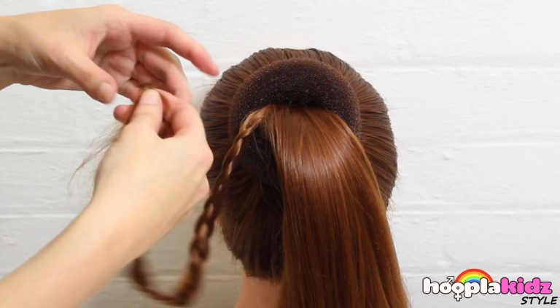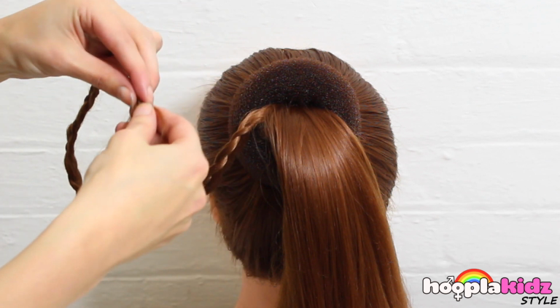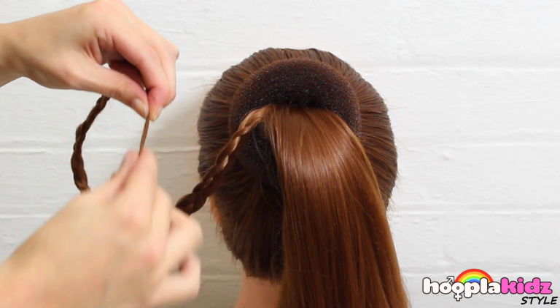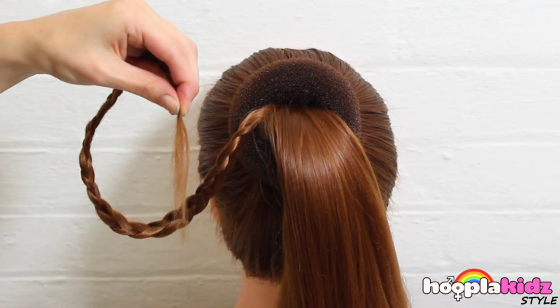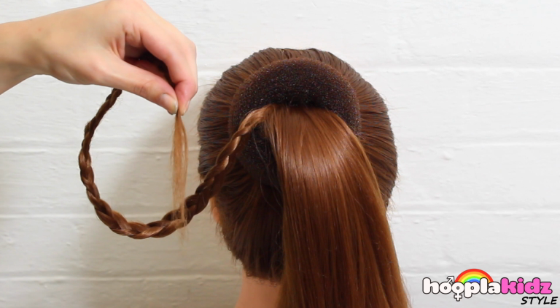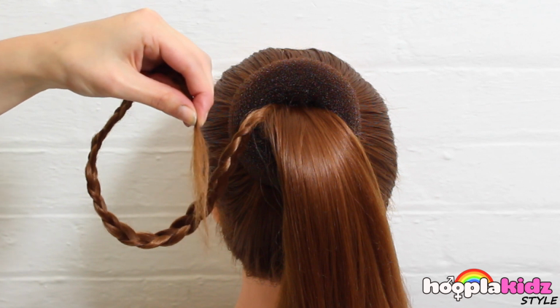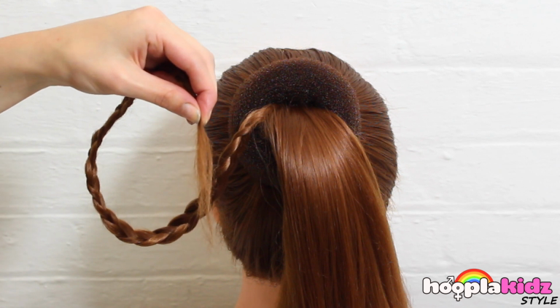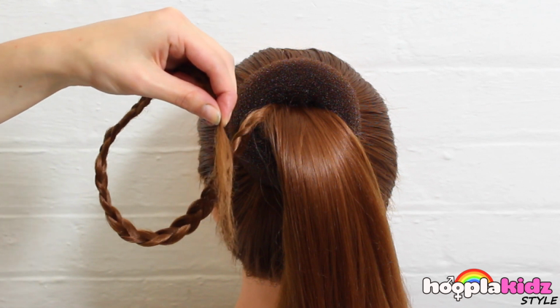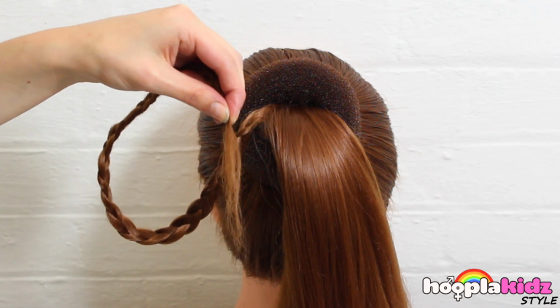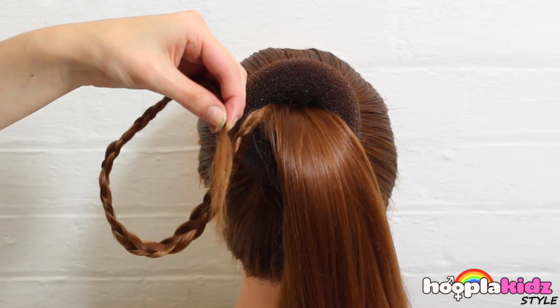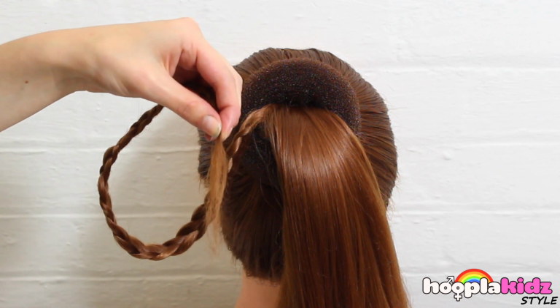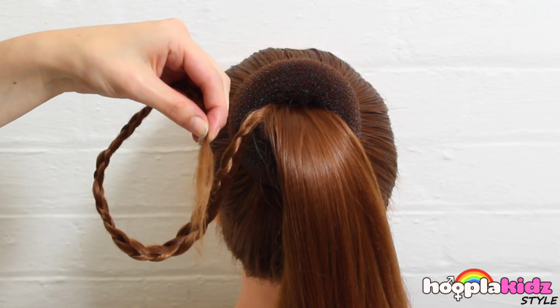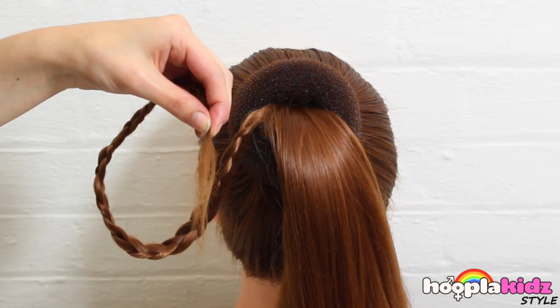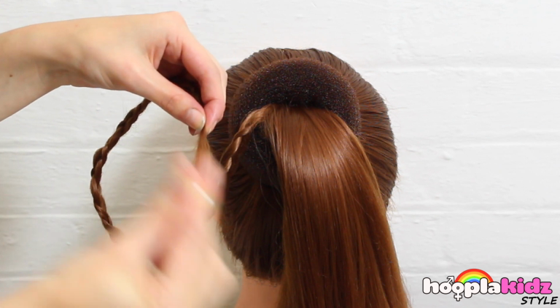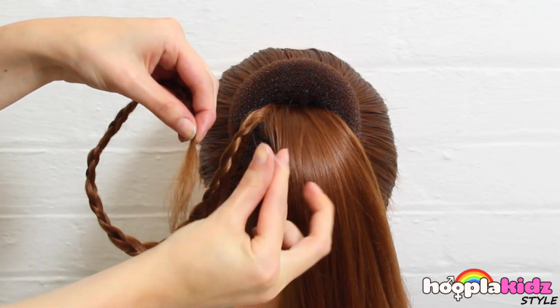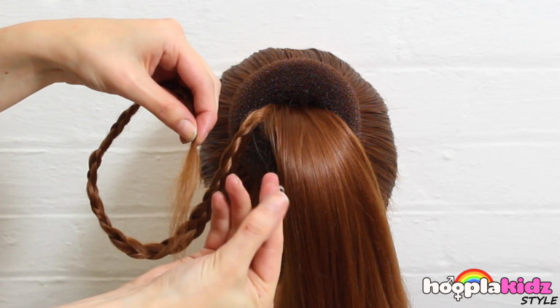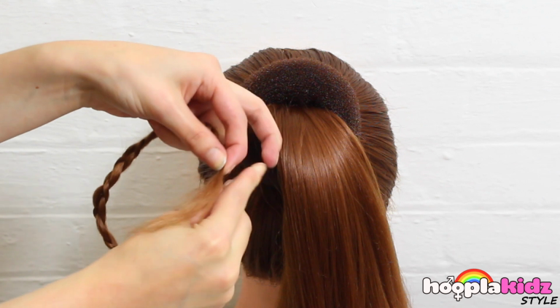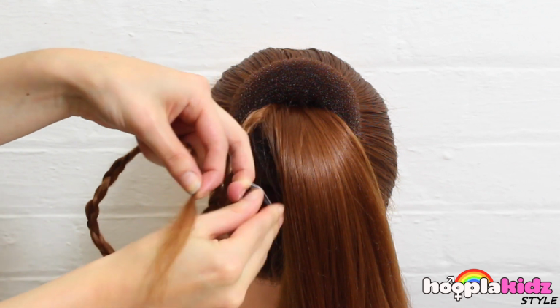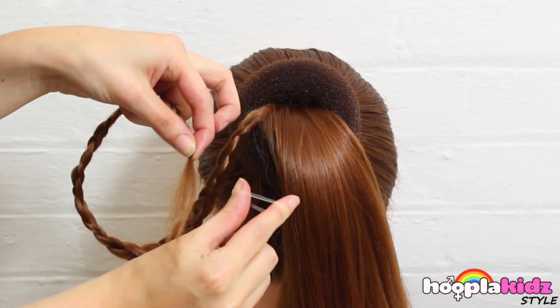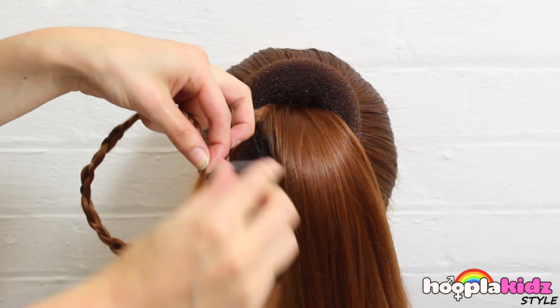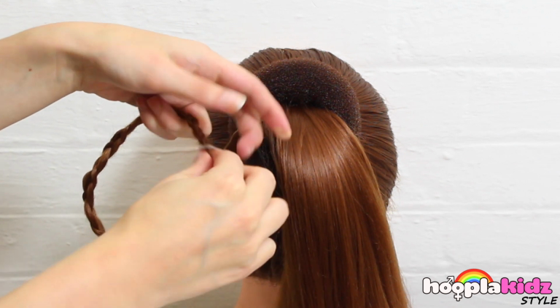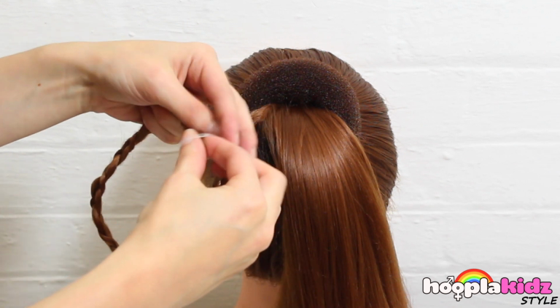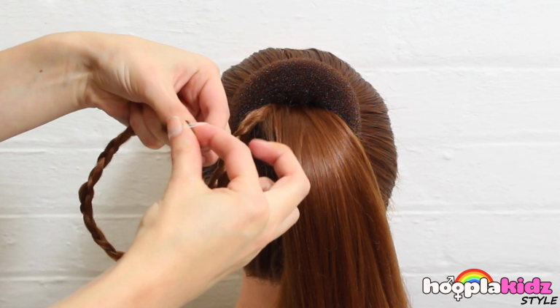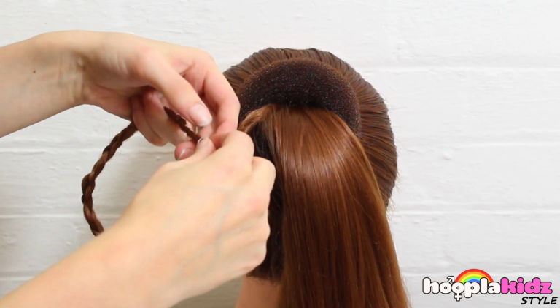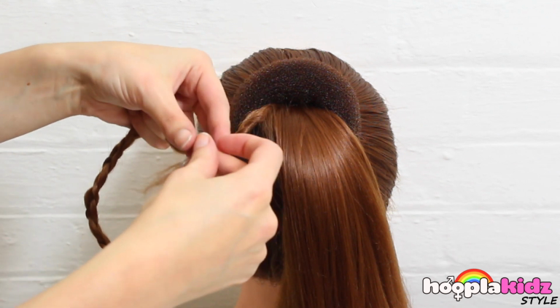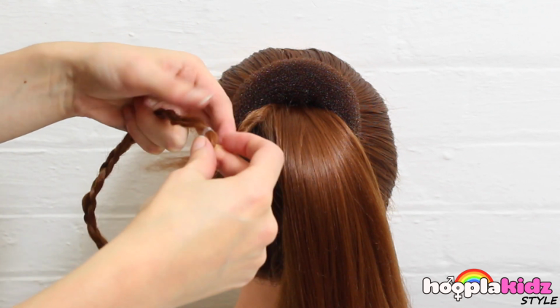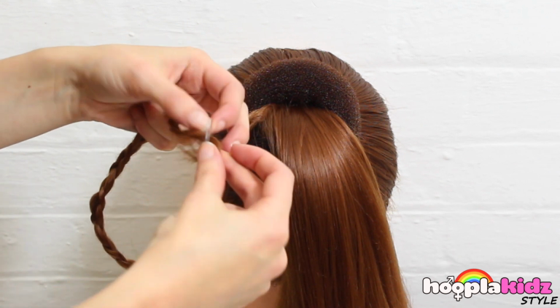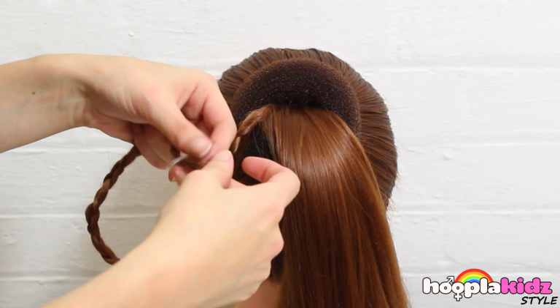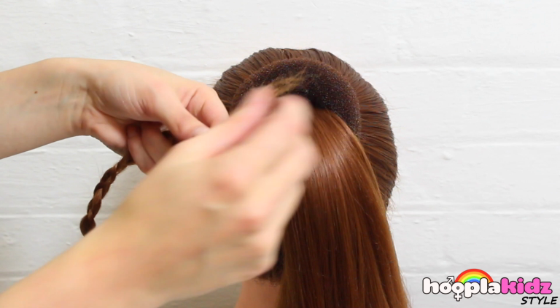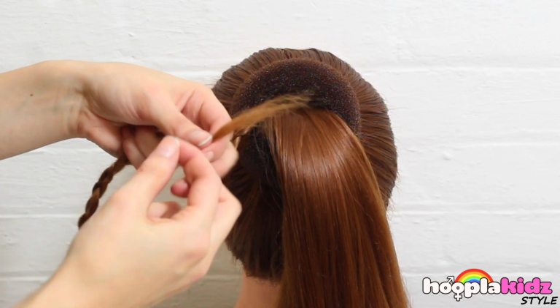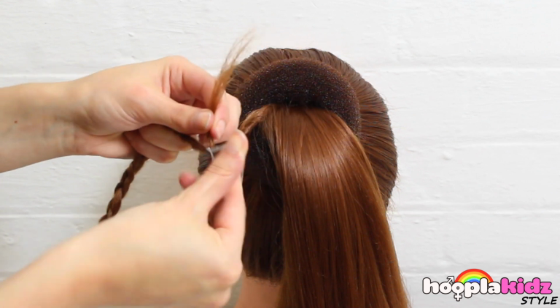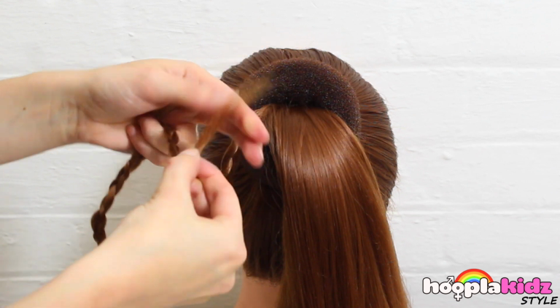Once you've finished plaiting, we're going to take the end and secure it with an elastic band. A little see-through one is best. This will reduce the bulk.